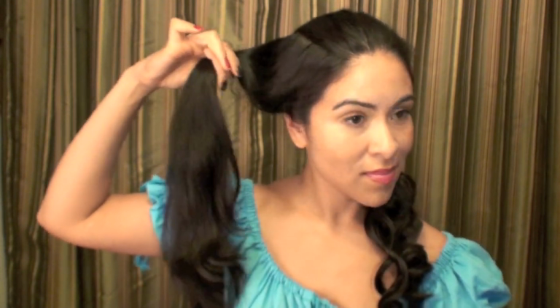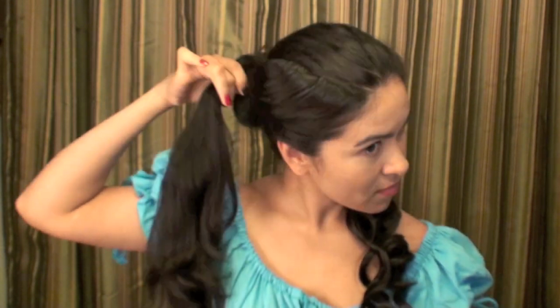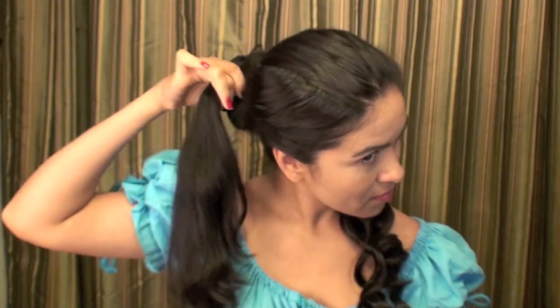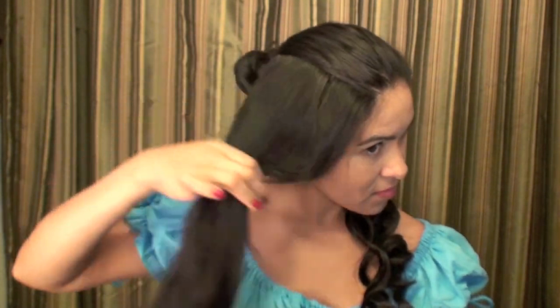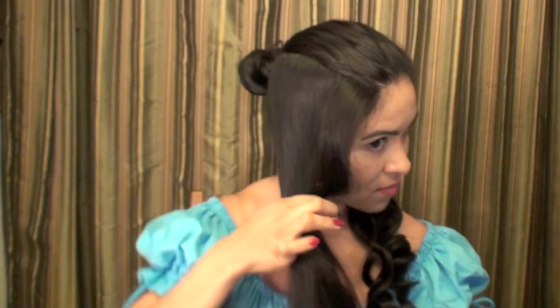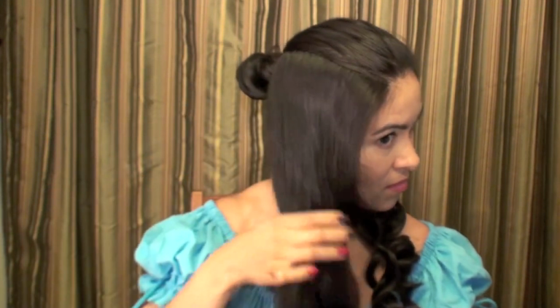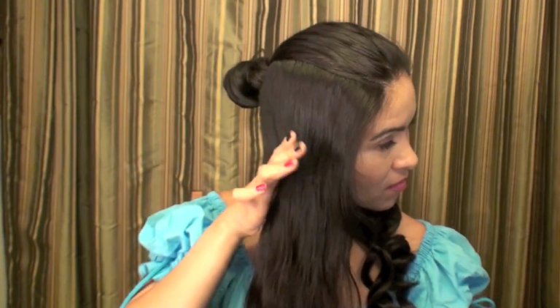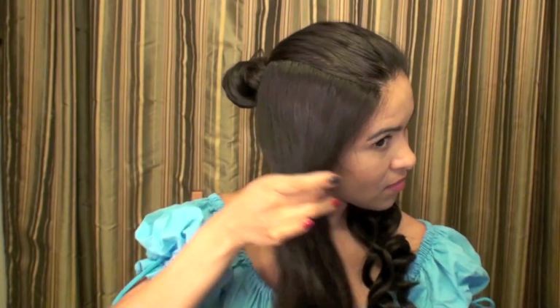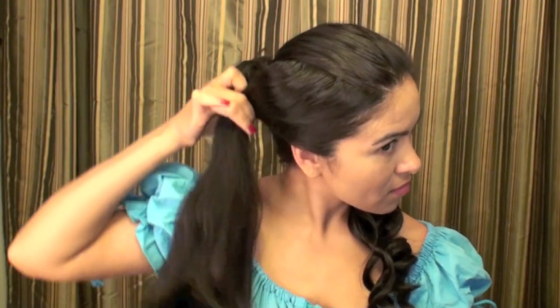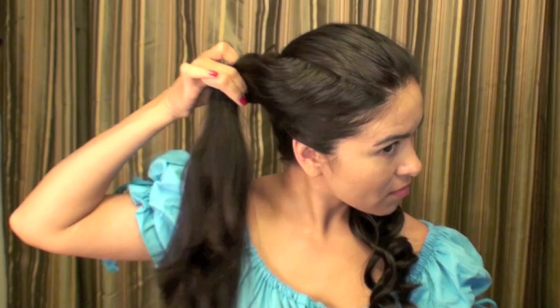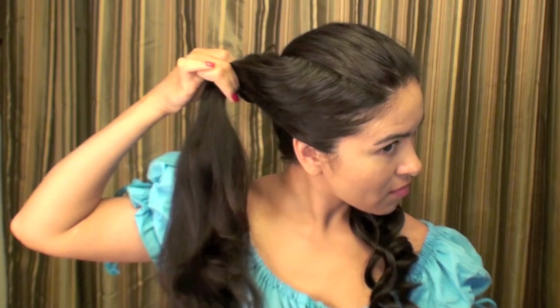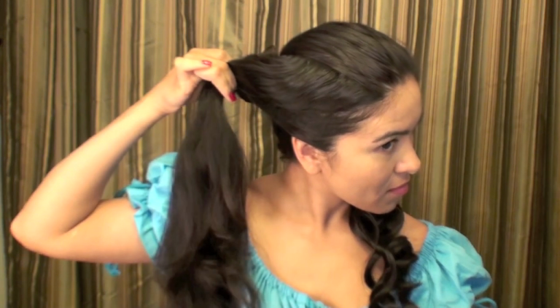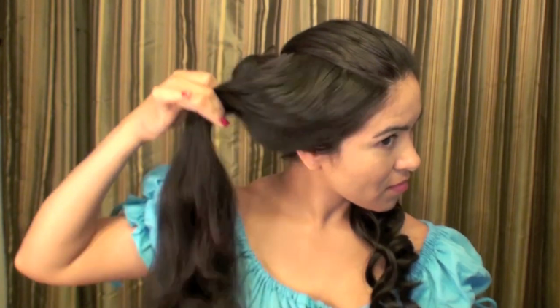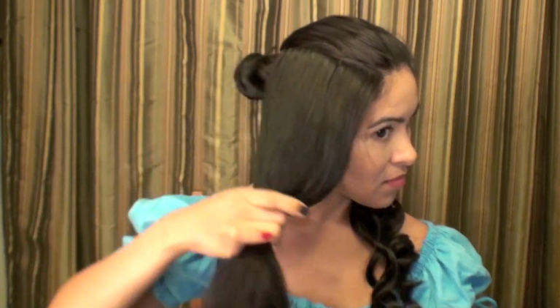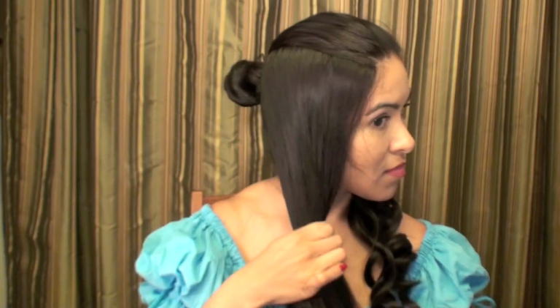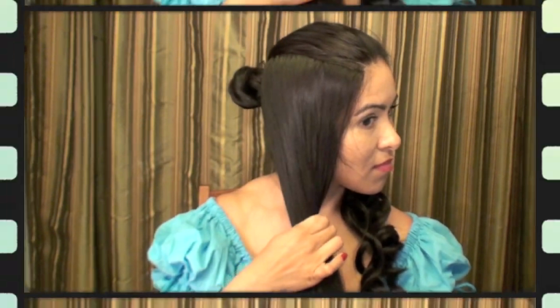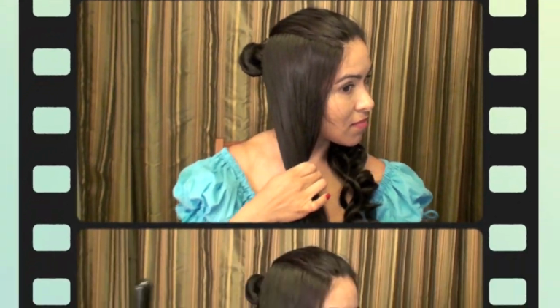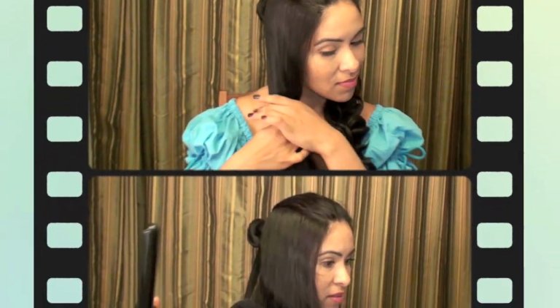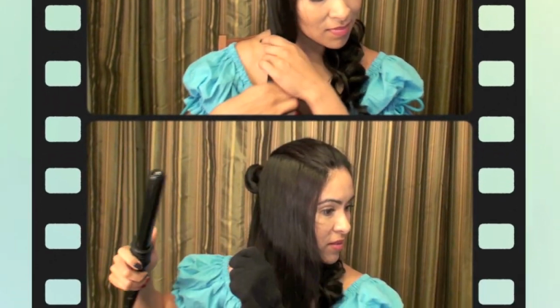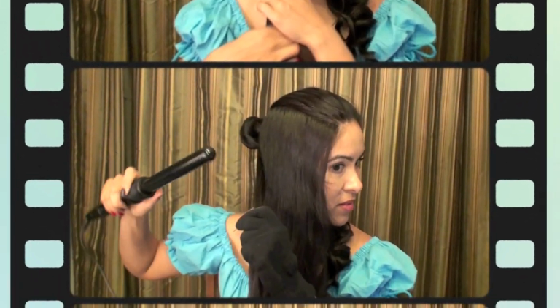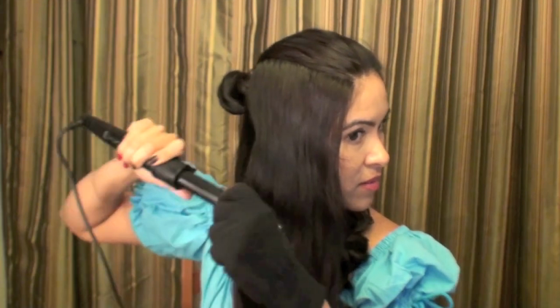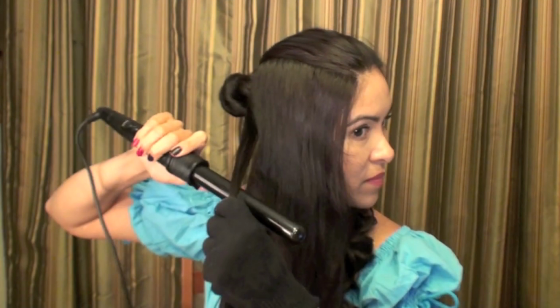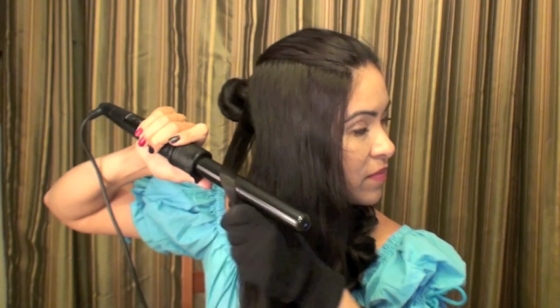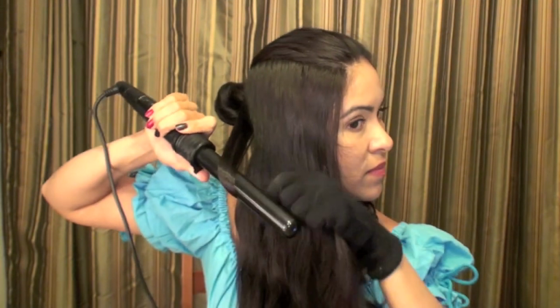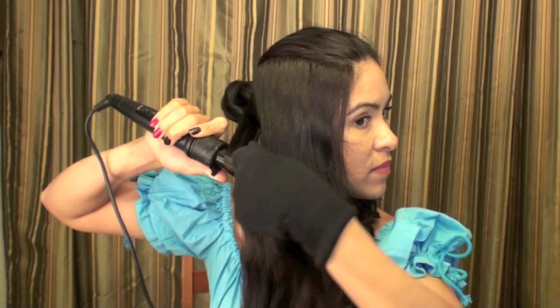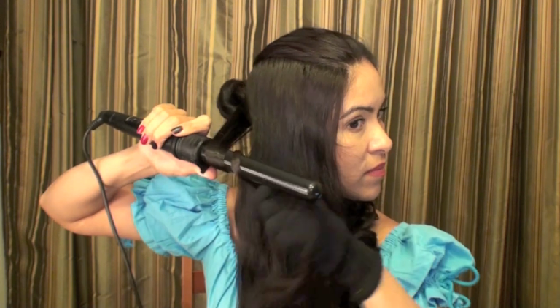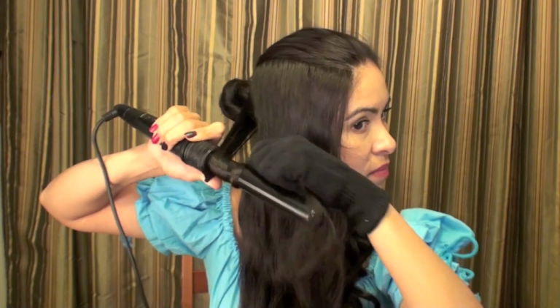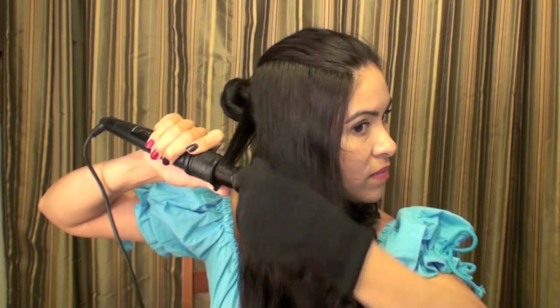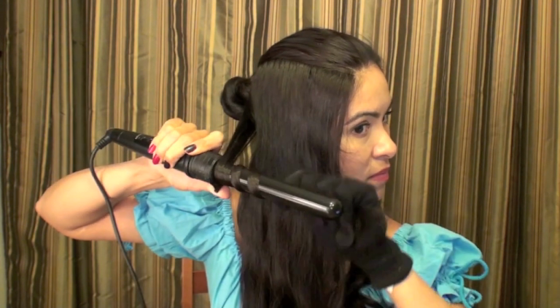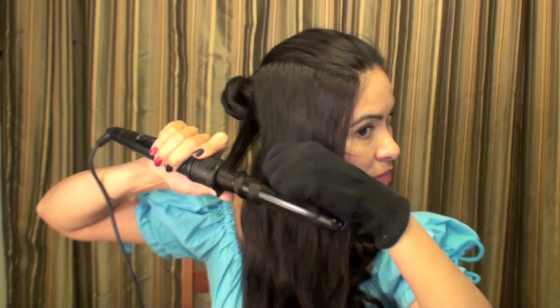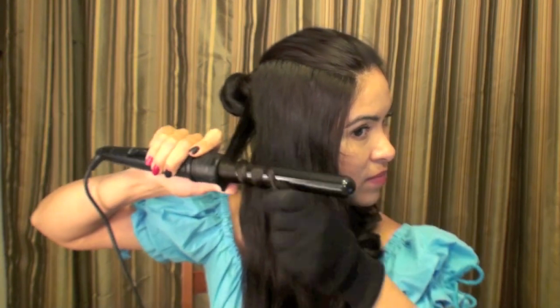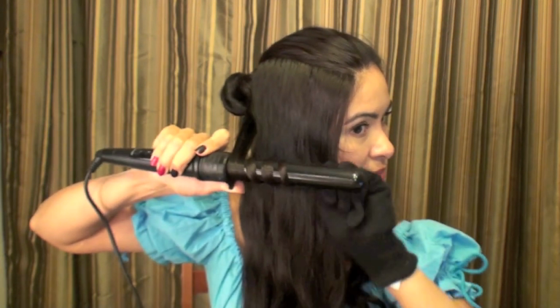If you have wavy hair, you can choose to straighten the top part so that it falls nice and neat. Now I'm going to wrap my hair around the clipless curling iron.